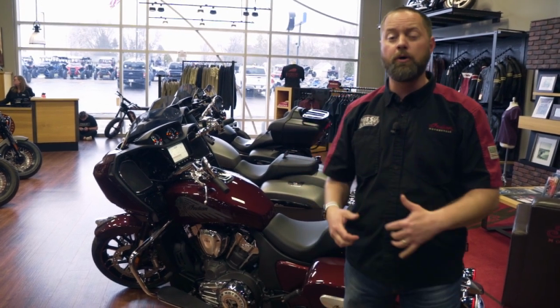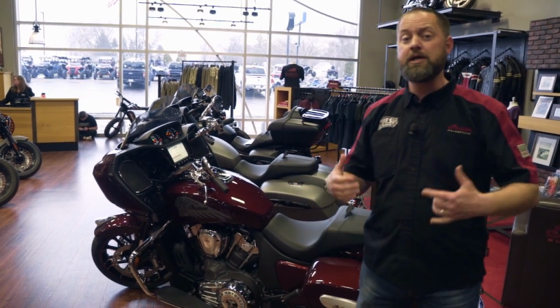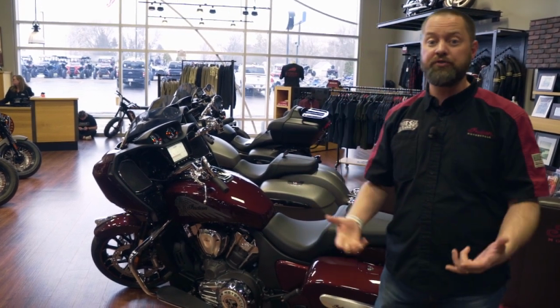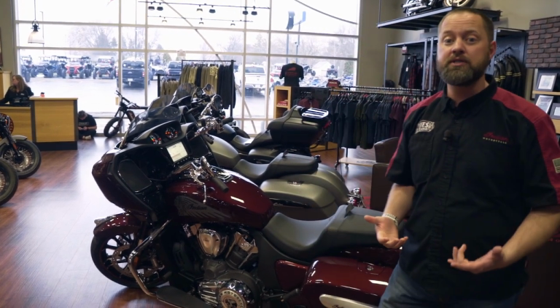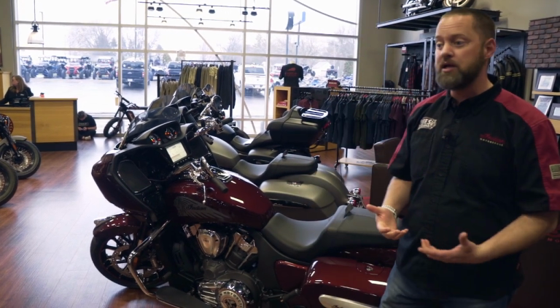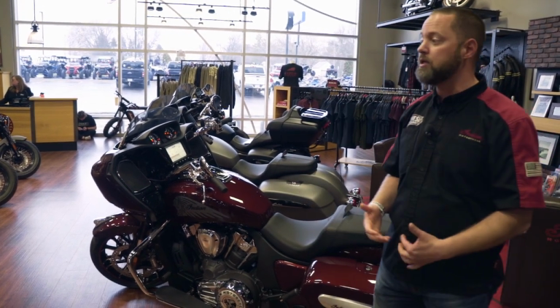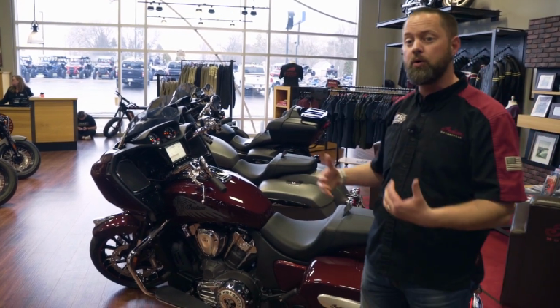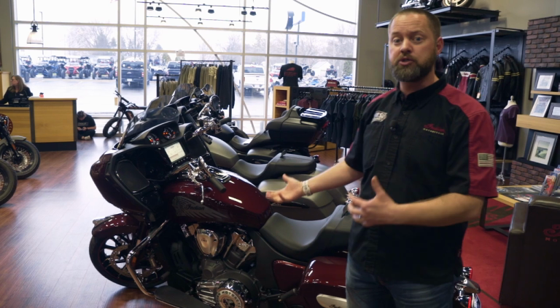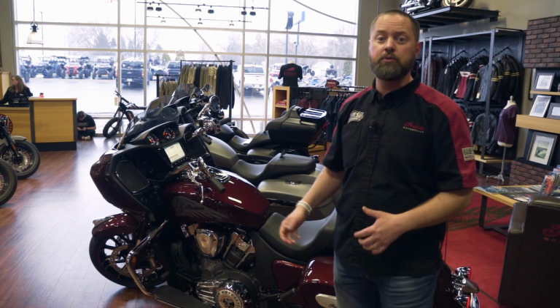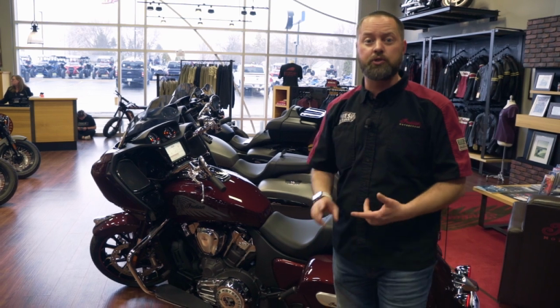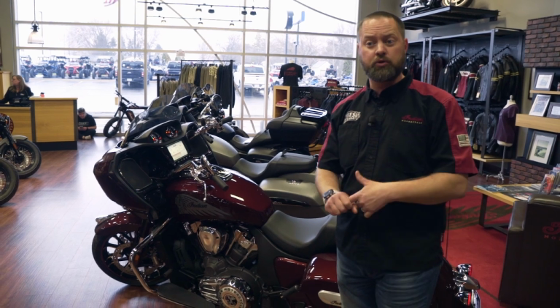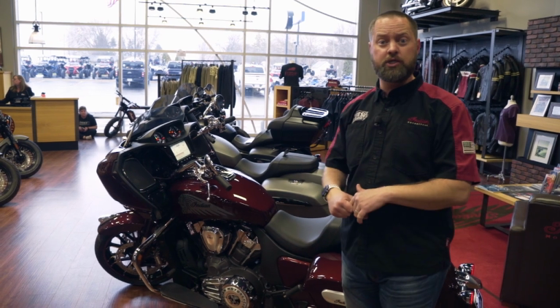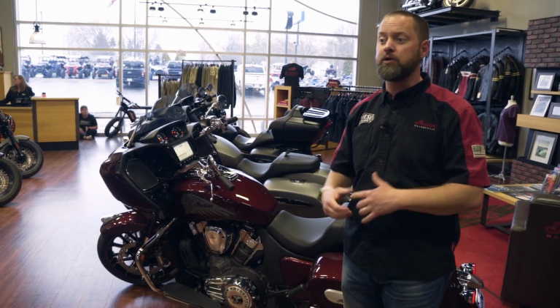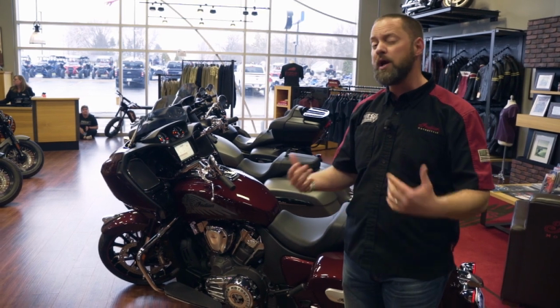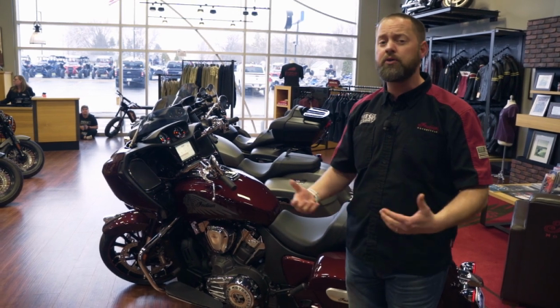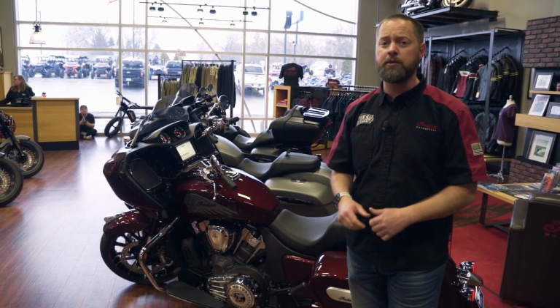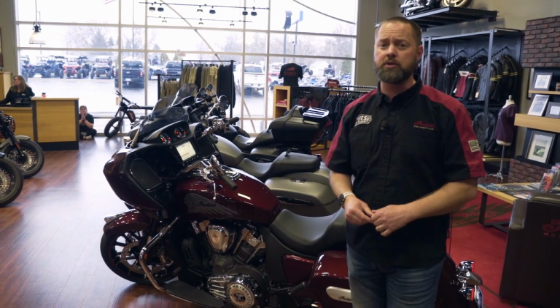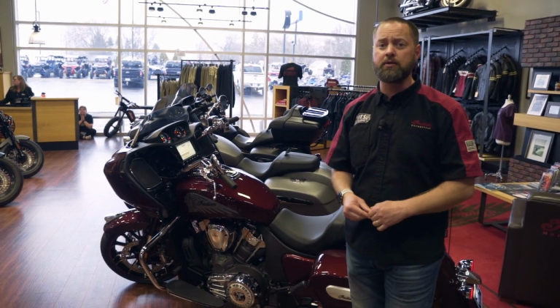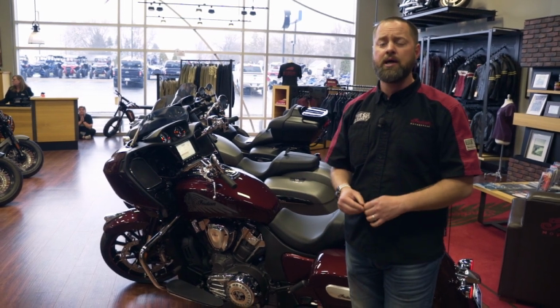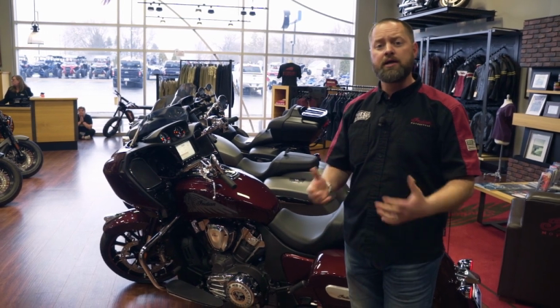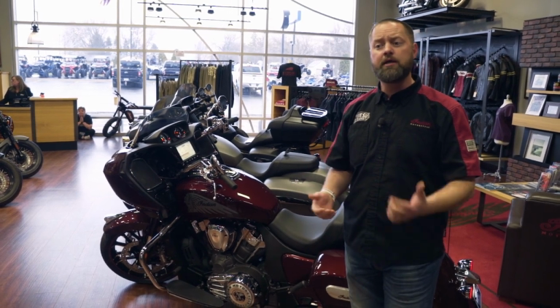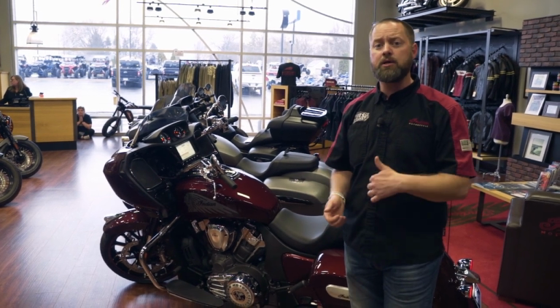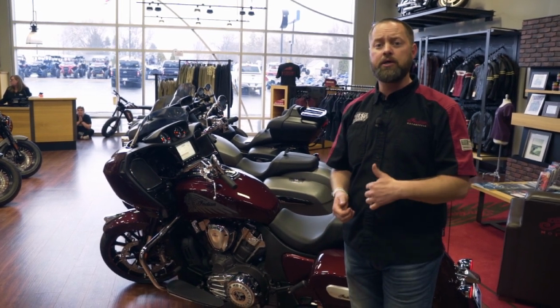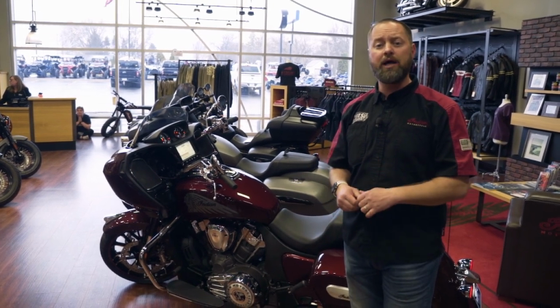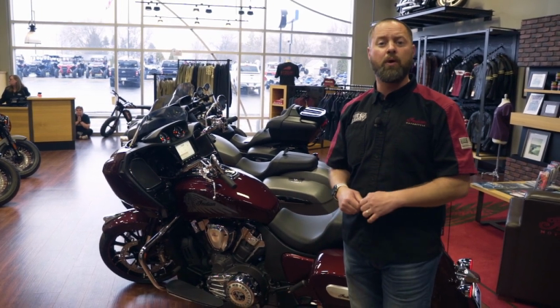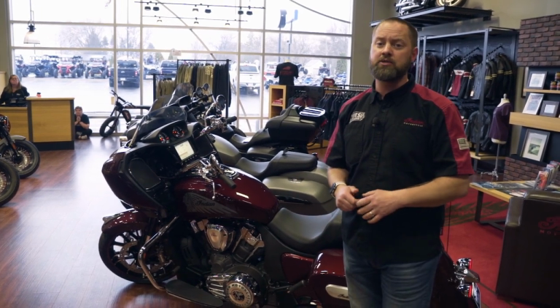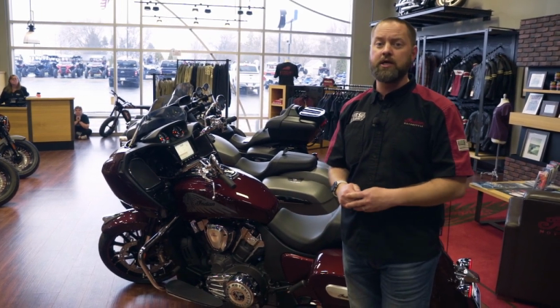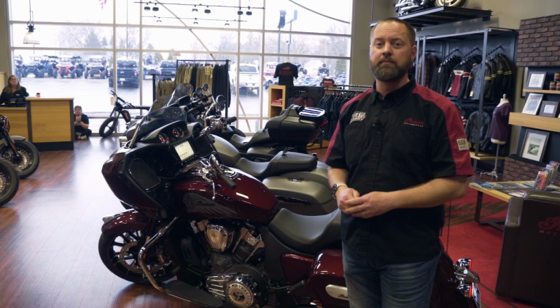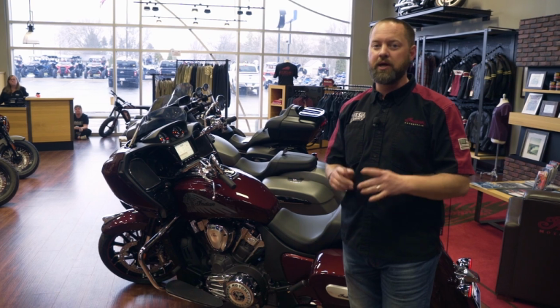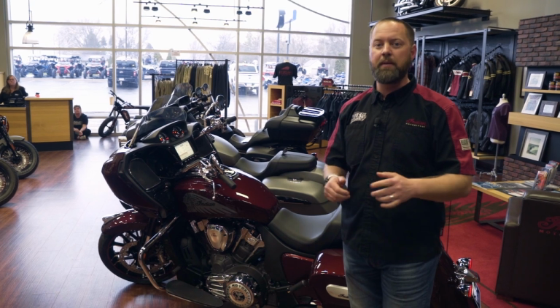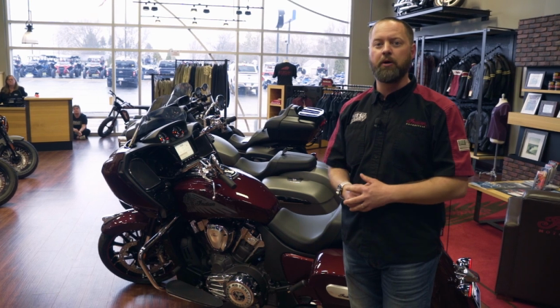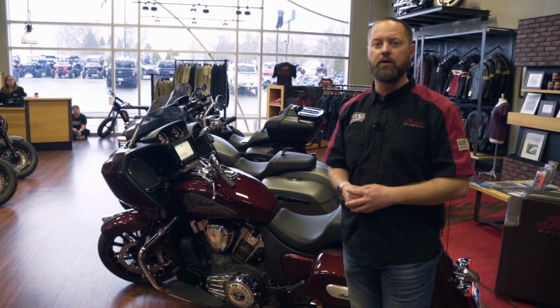So if there is anything that you're interested in with the 23 Chieftain or any other Indian motorcycle, give me a call here at the Watkins location. I'd be happy to help you out.